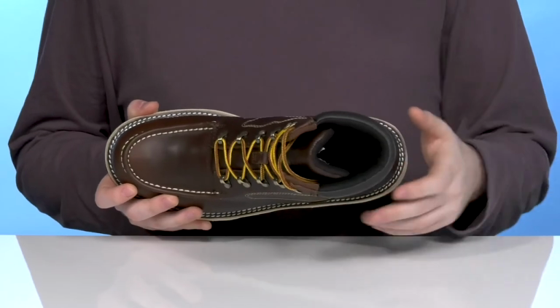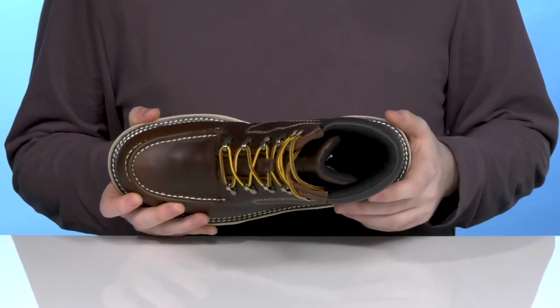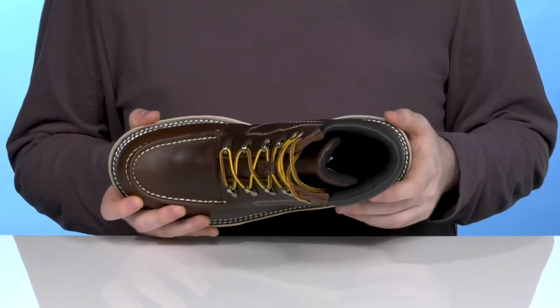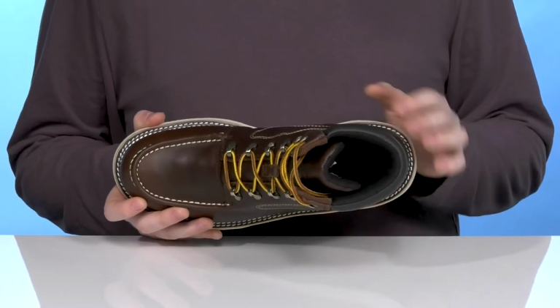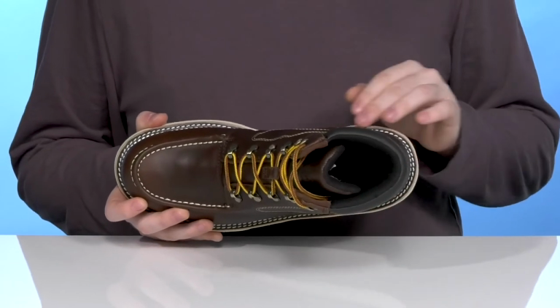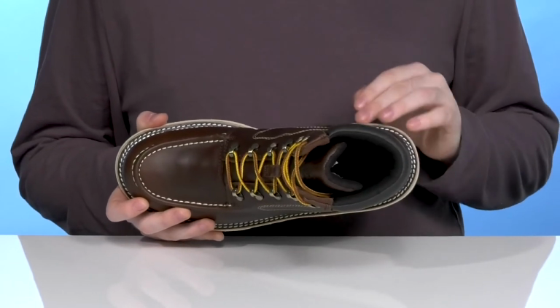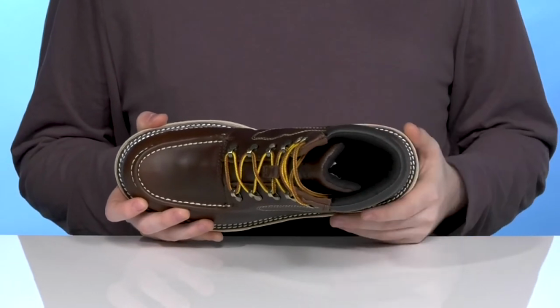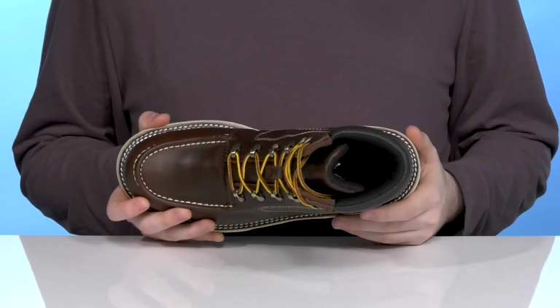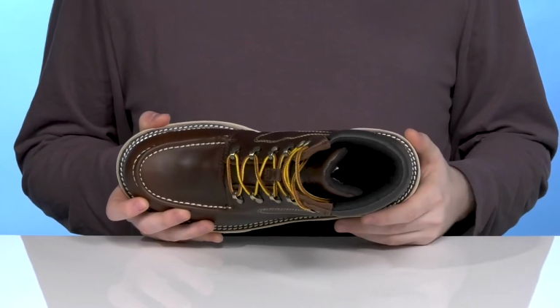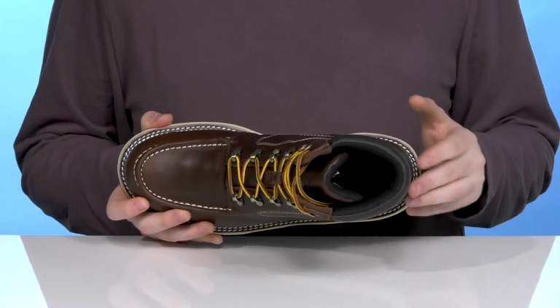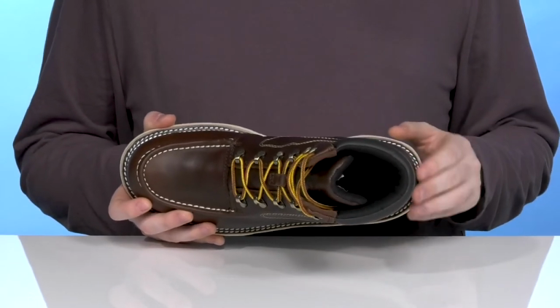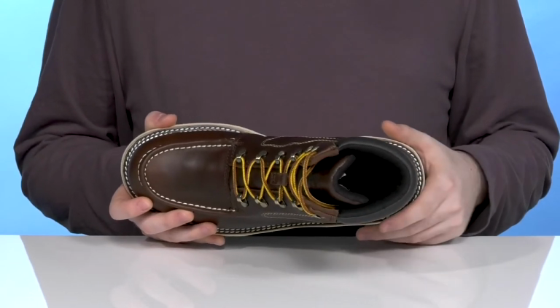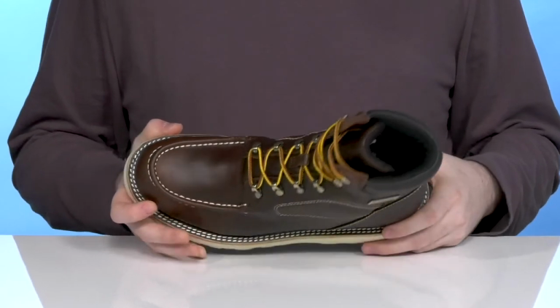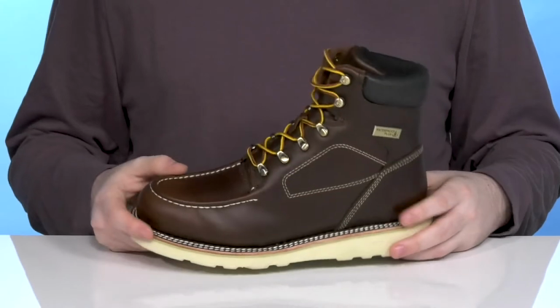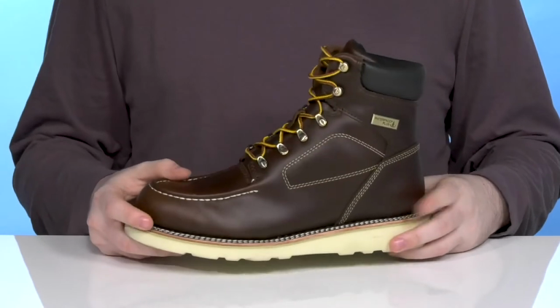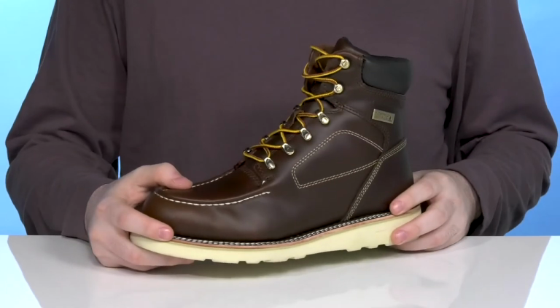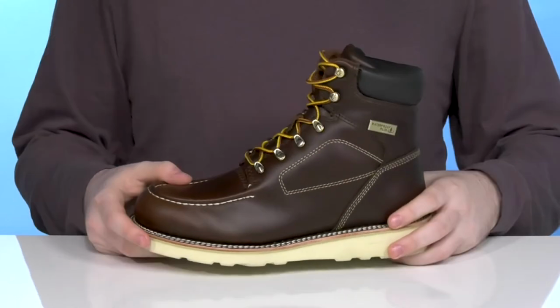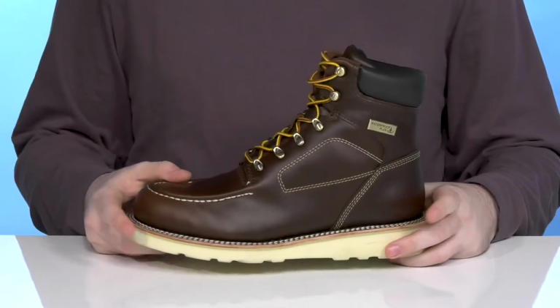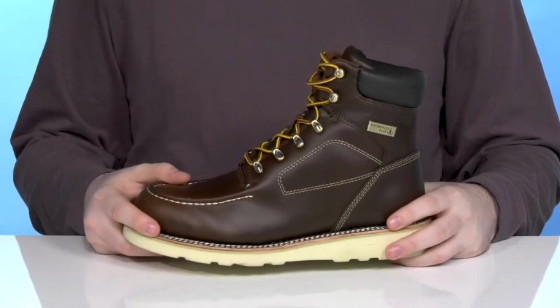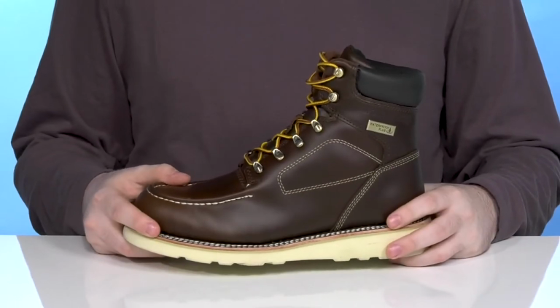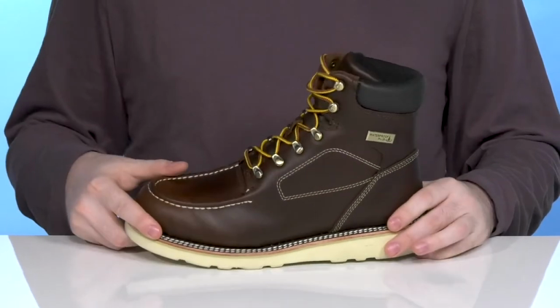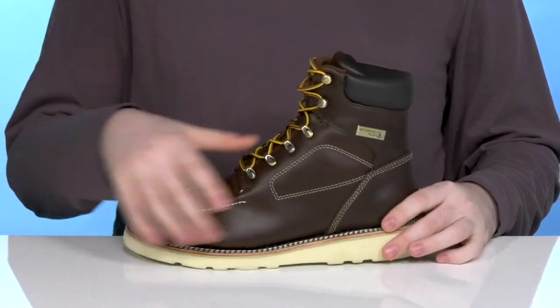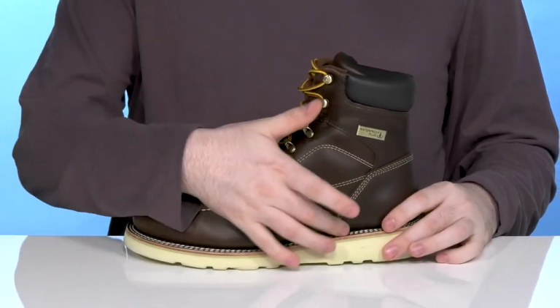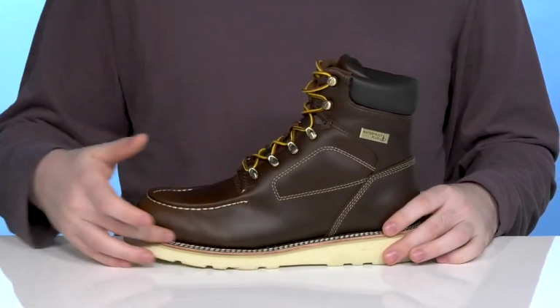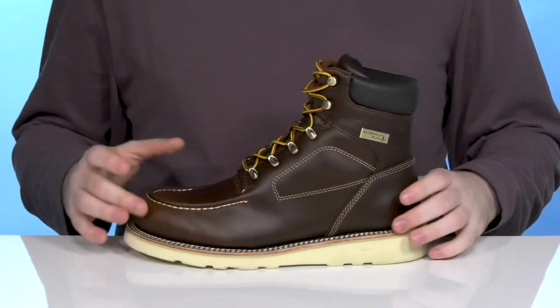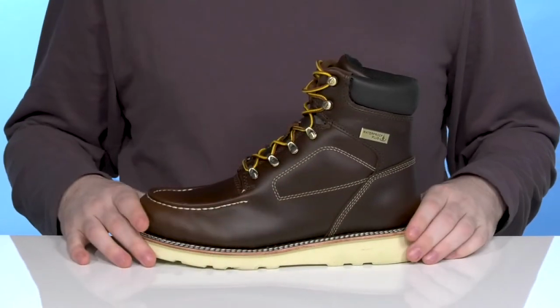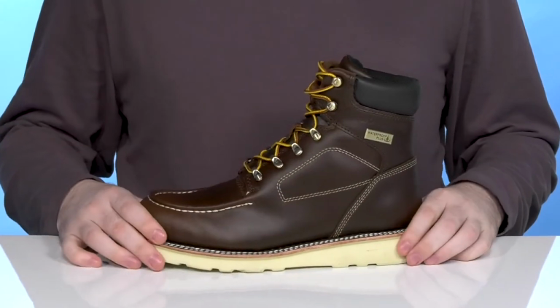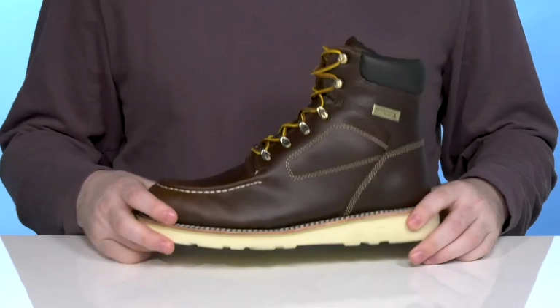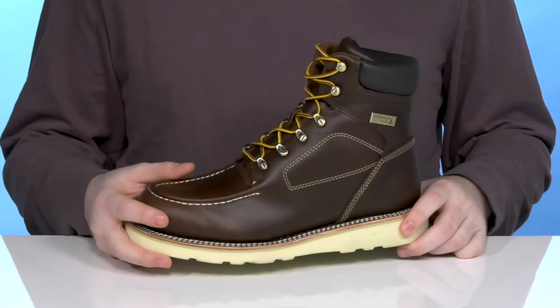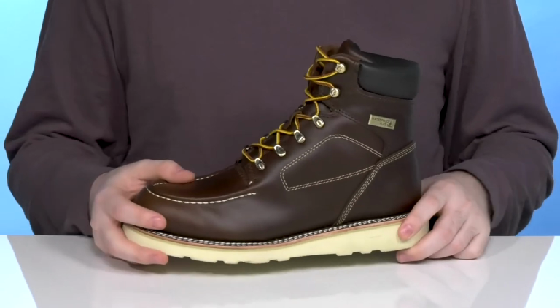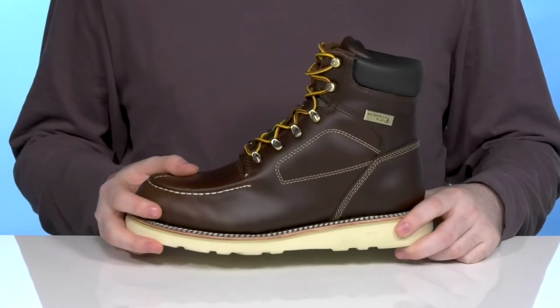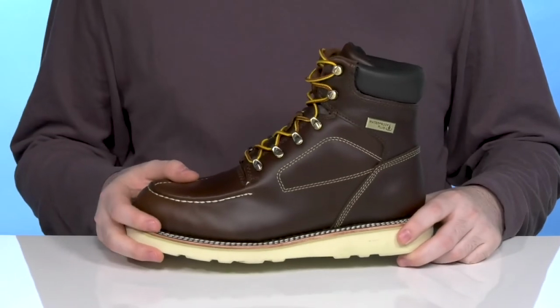Furthermore, in the bottom it has a fatigue-fighting EPX footbed with incredible cushioning, ensuring a long-lasting comfortable fit, while the midsole underneath uses Goodyear welt stitching to give it a long-lasting lifespan.